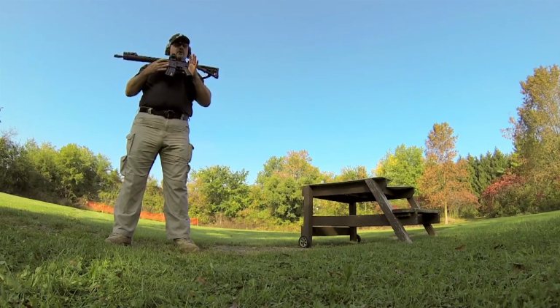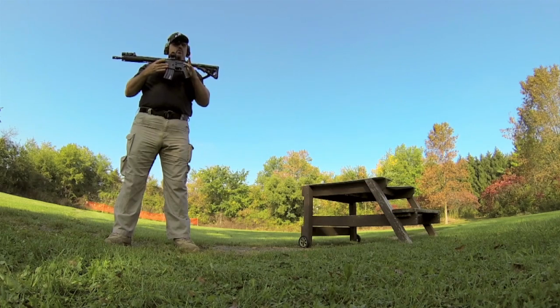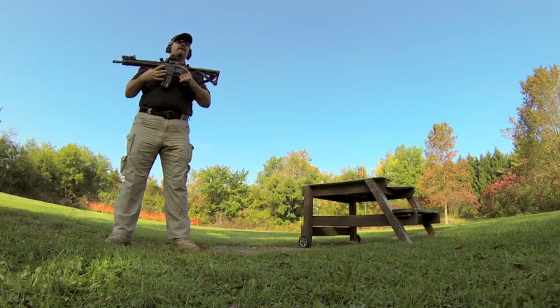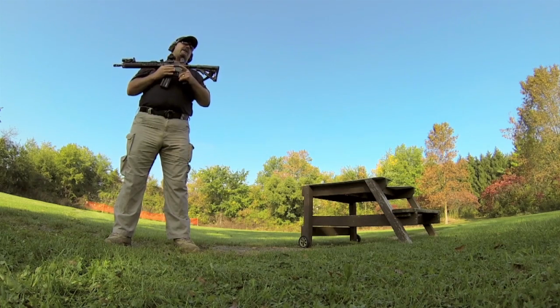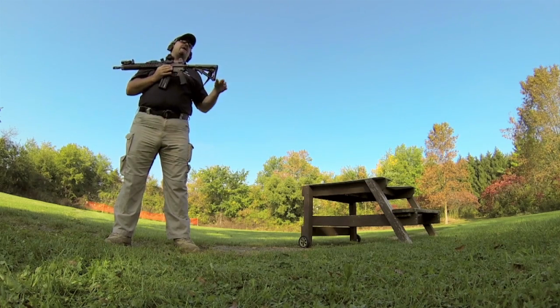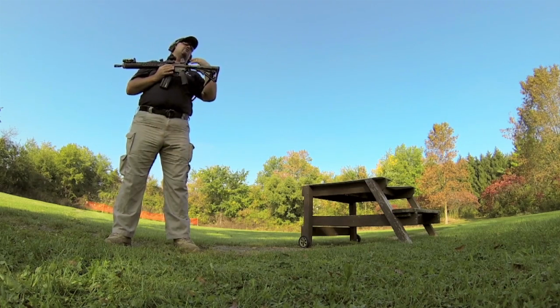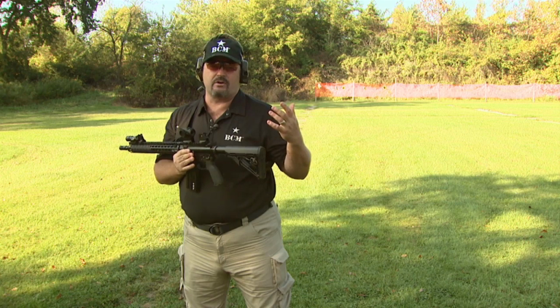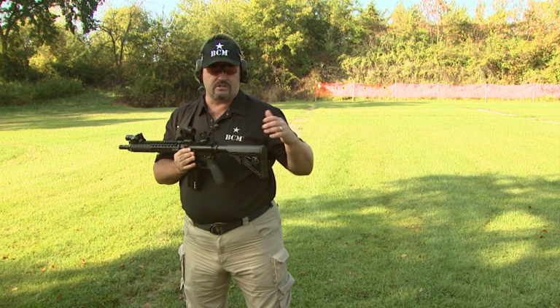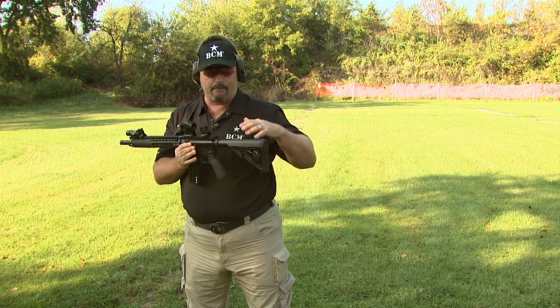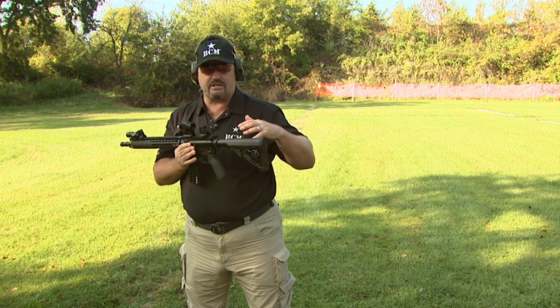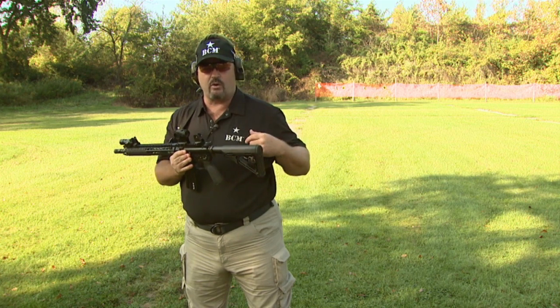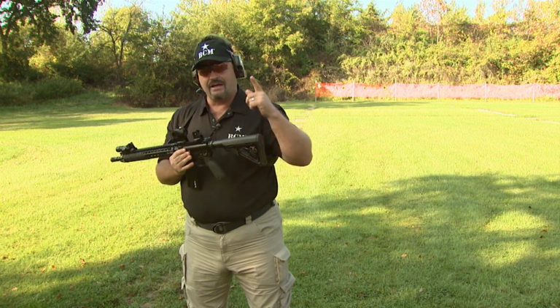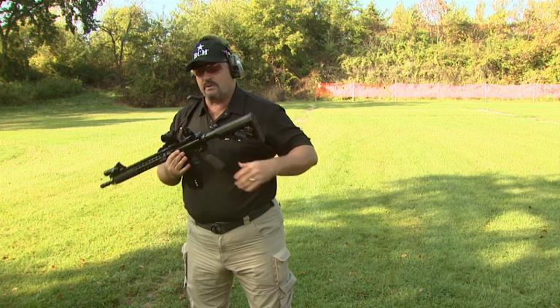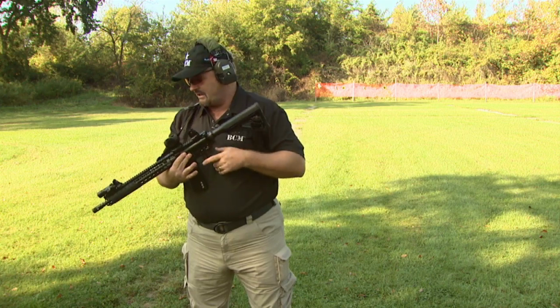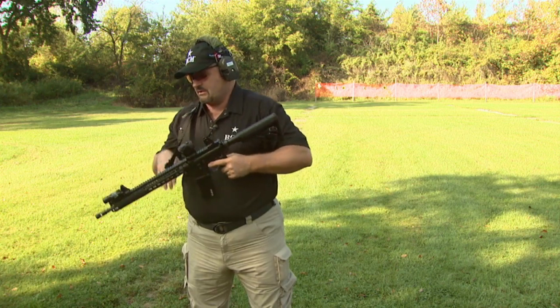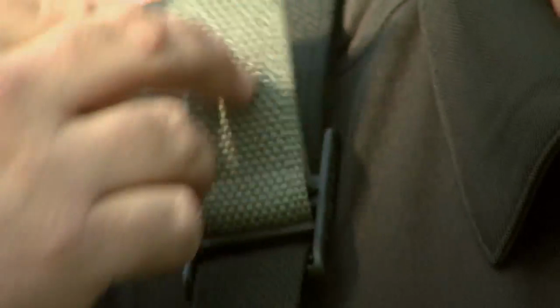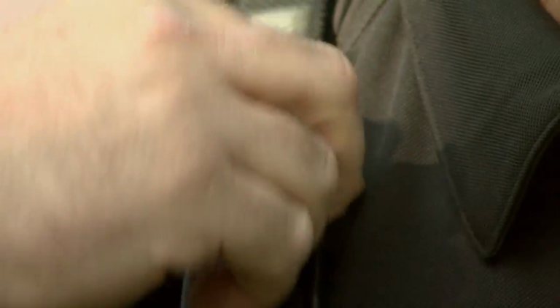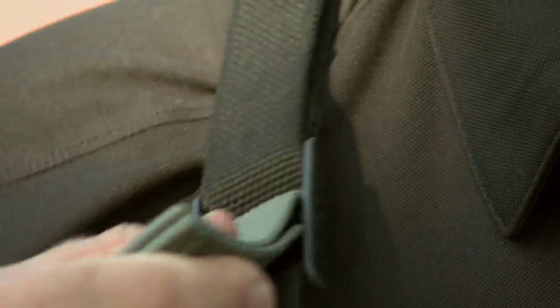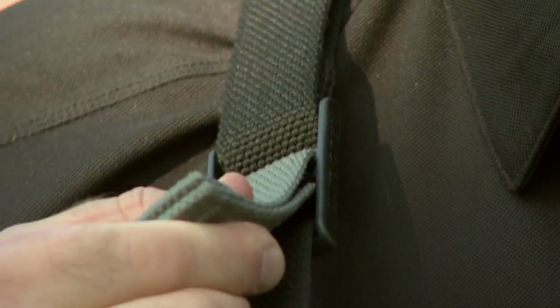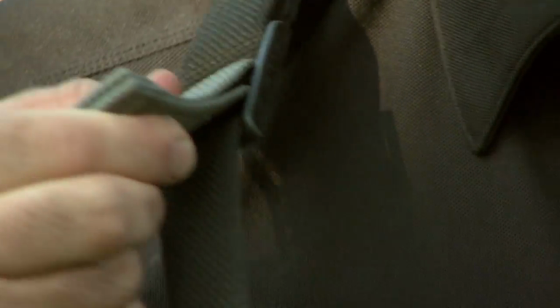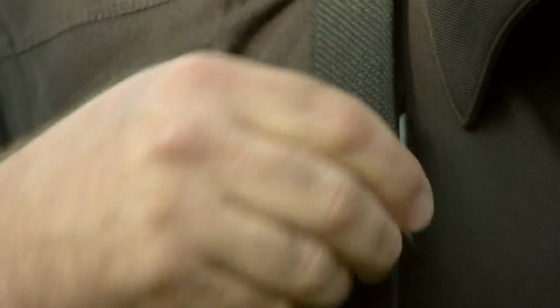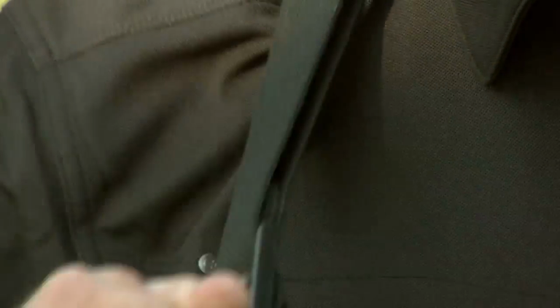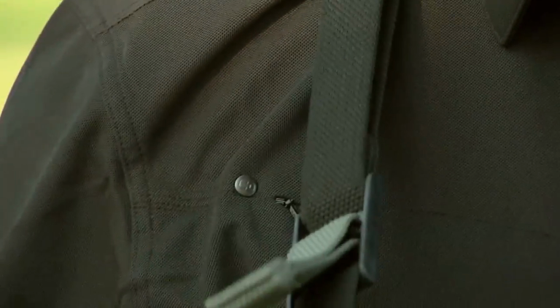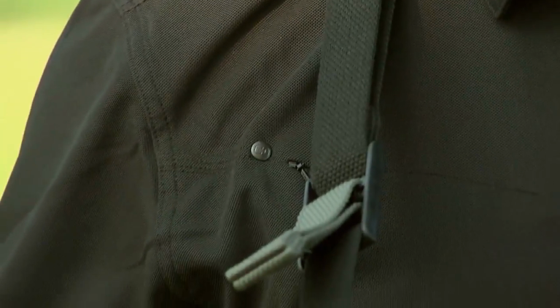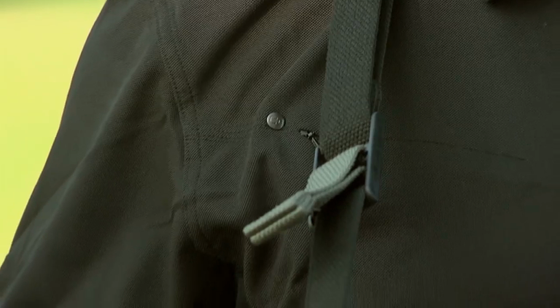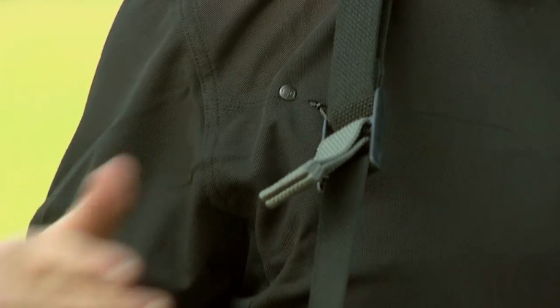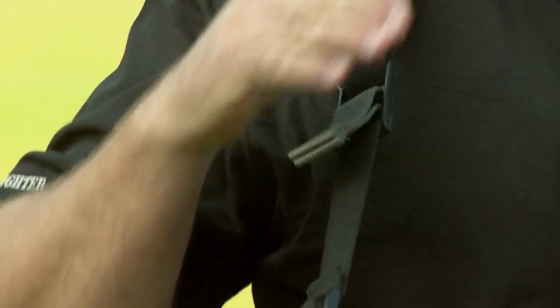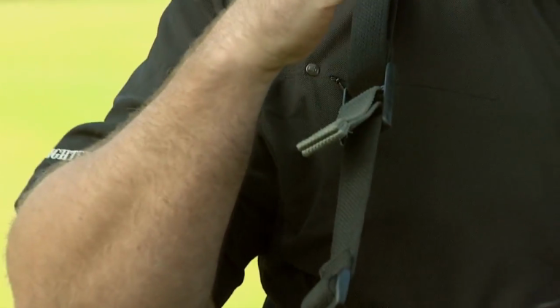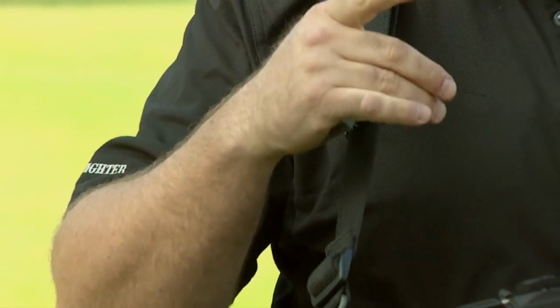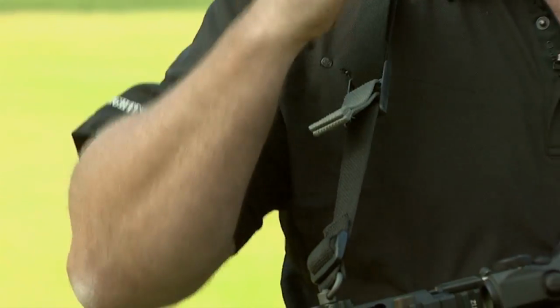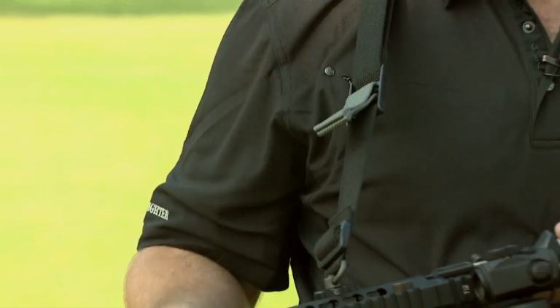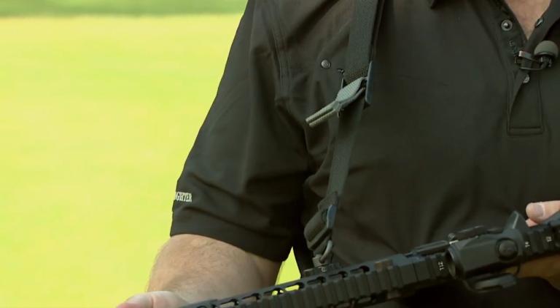Very lightweight gun, and after carrying heavy guns for a number of years, I appreciate the lightweight. Last but not least, my signature sling from Blue Force Gear — the Vickers Combat Application Sling. That's how I run my gun compared to the way you run yours.